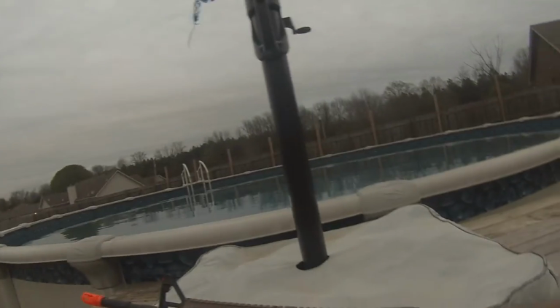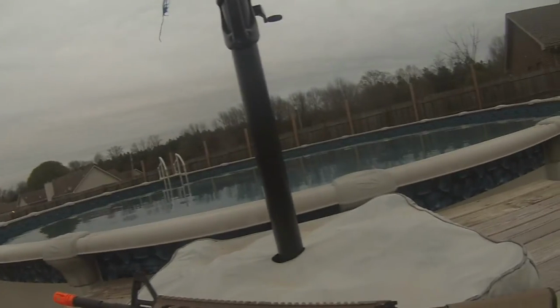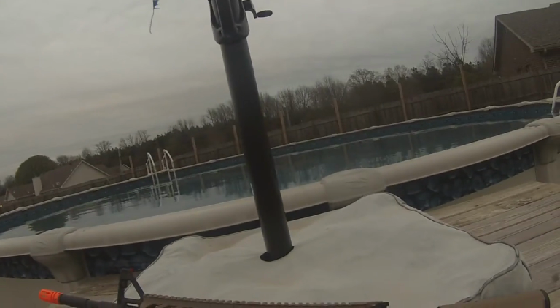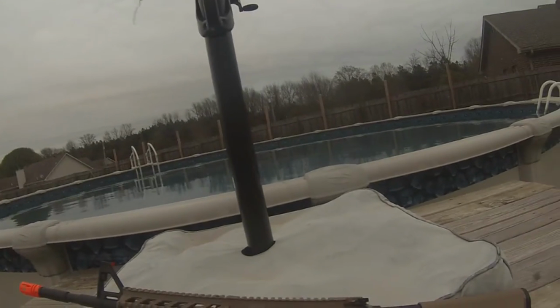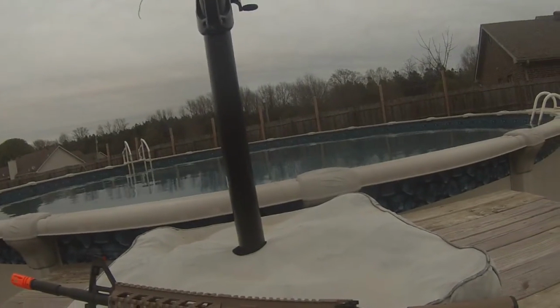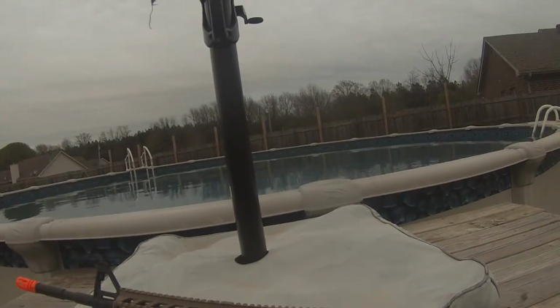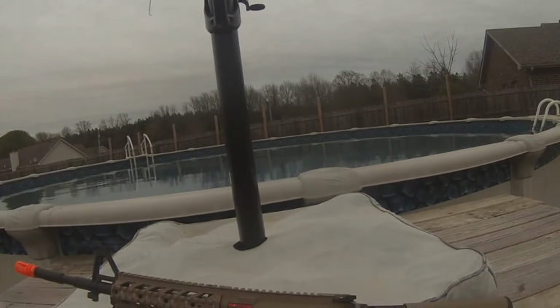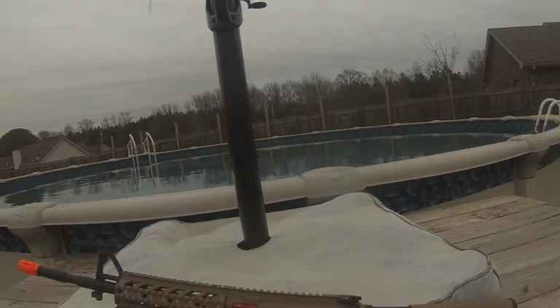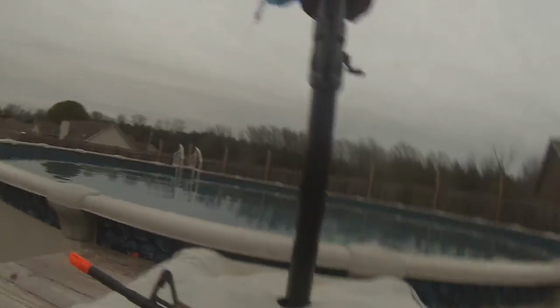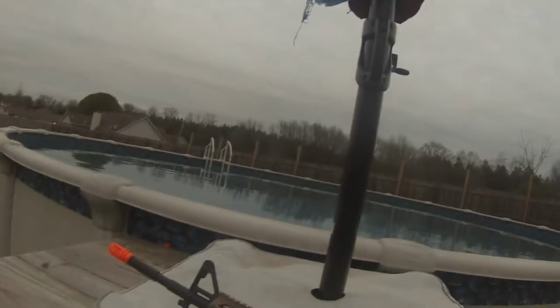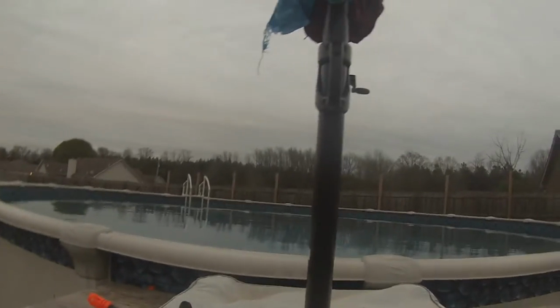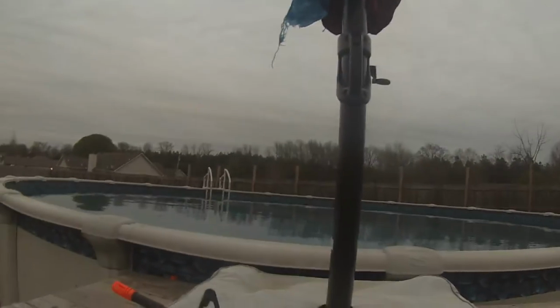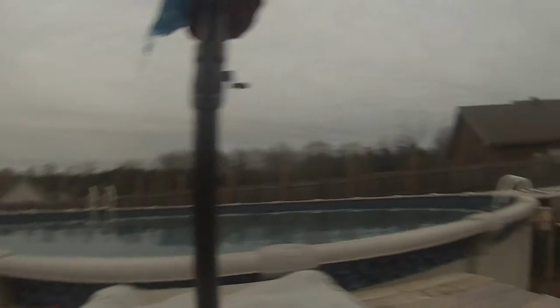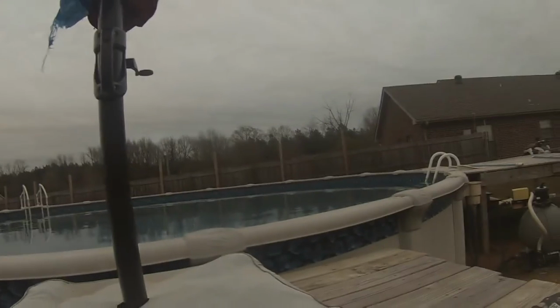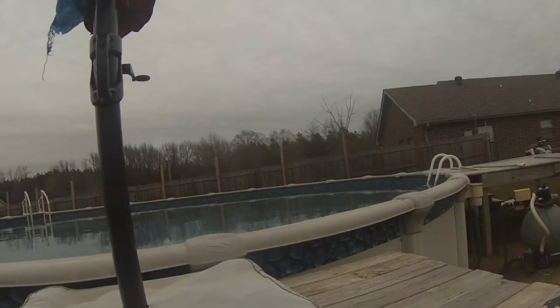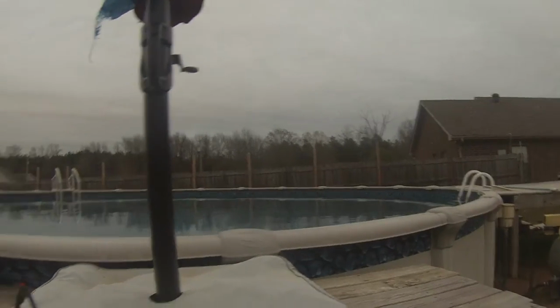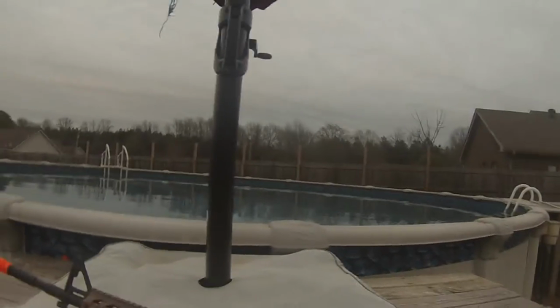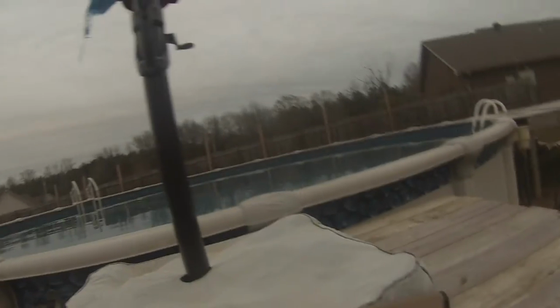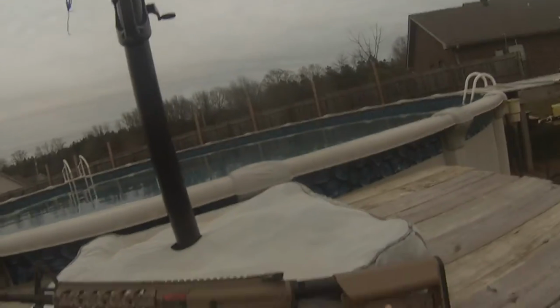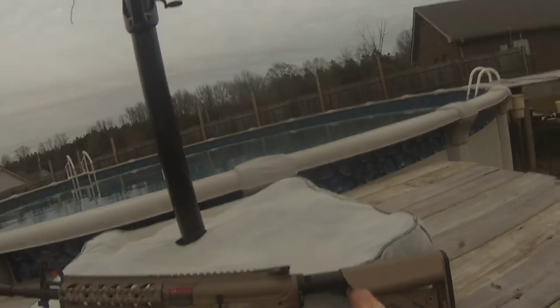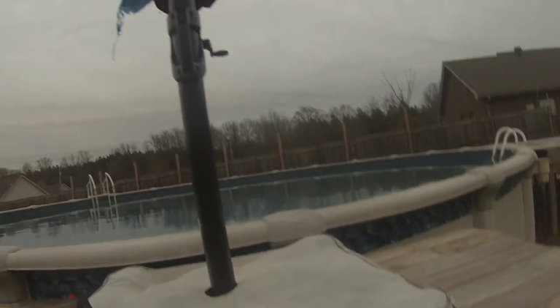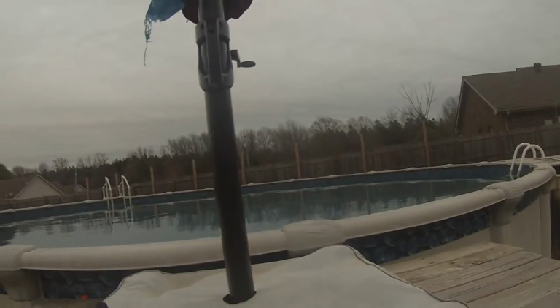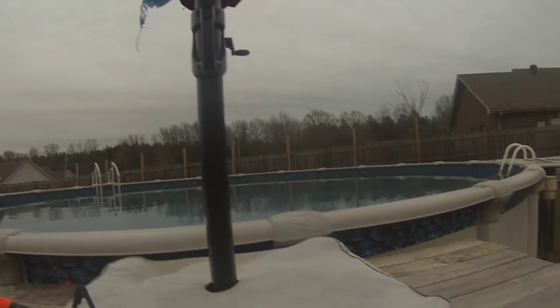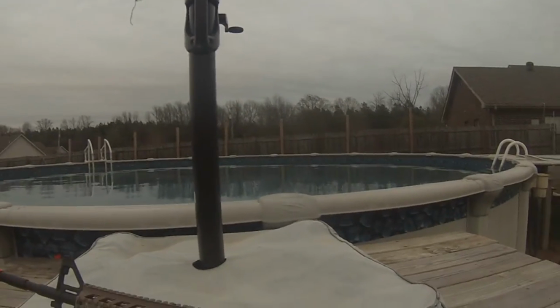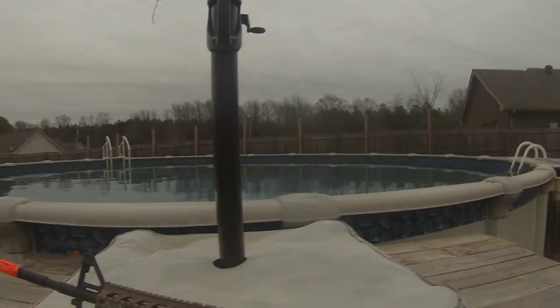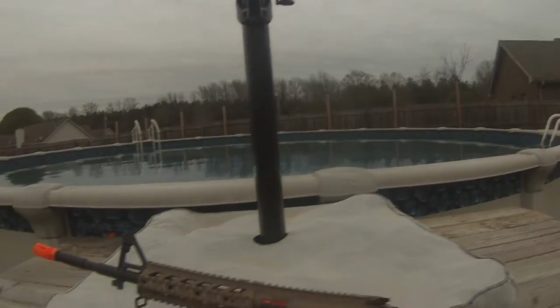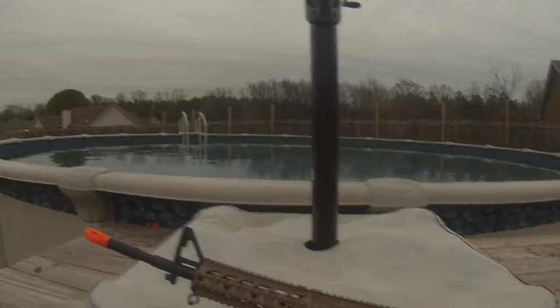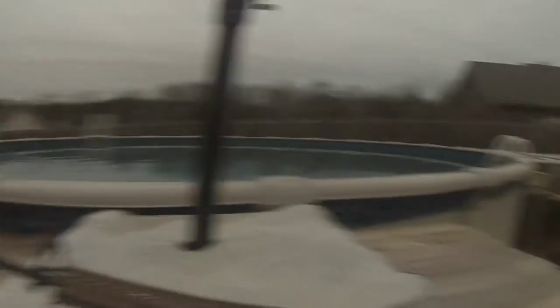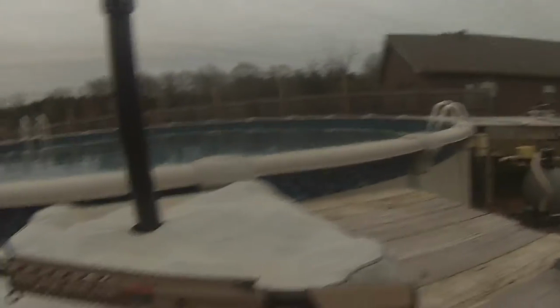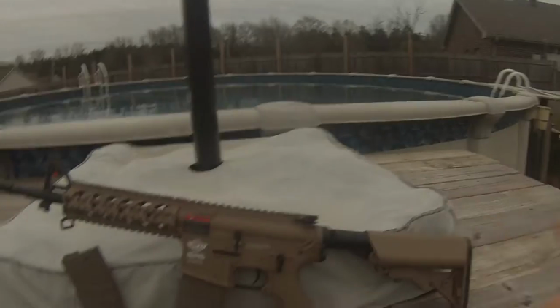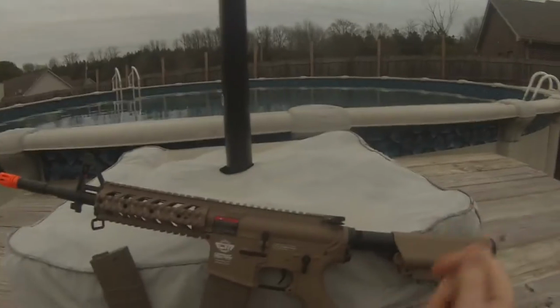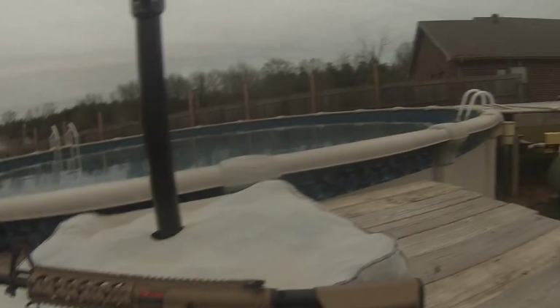So yeah, this gun is part of the Combat Machine line for G&G, which is like beginner advertised and stuff. Sorry if the lighting's kind of bad.